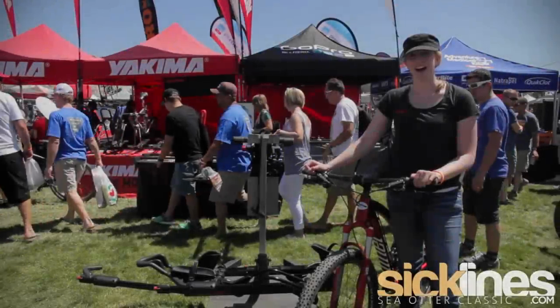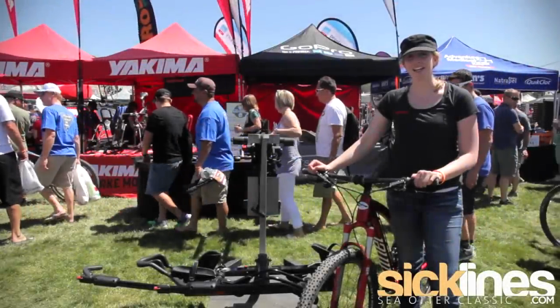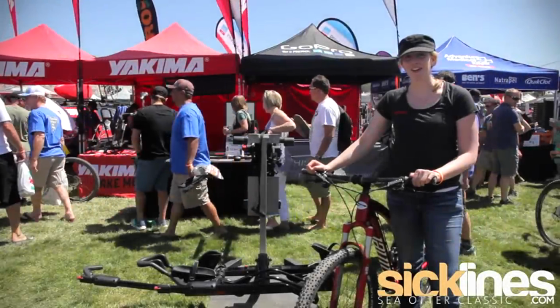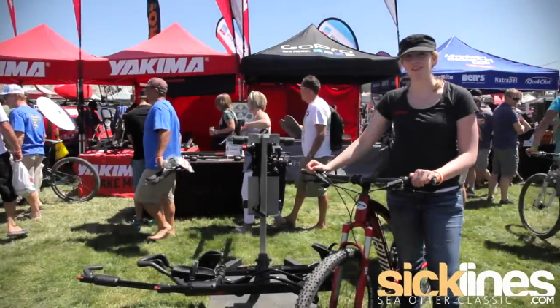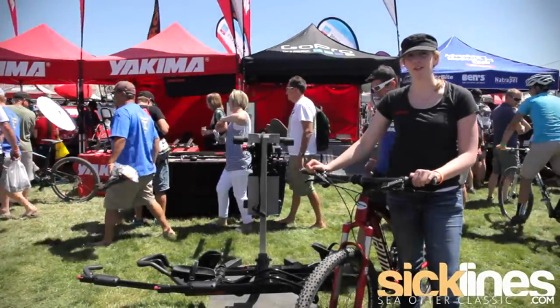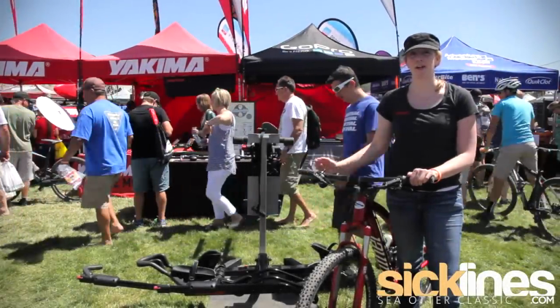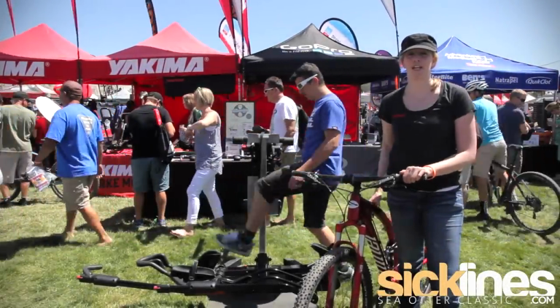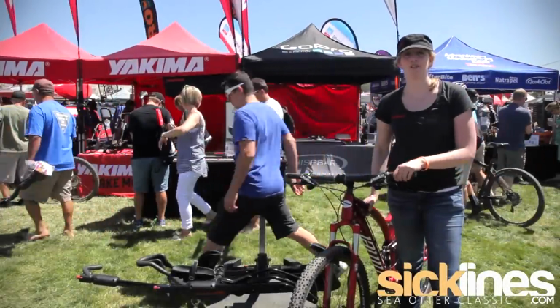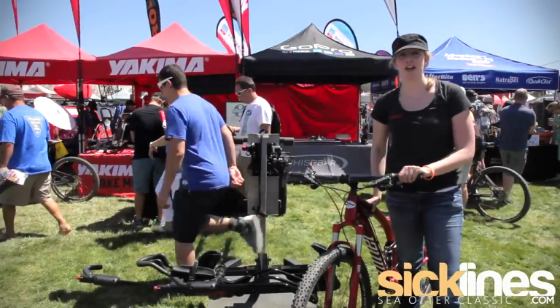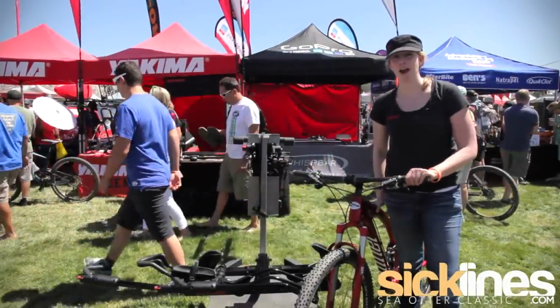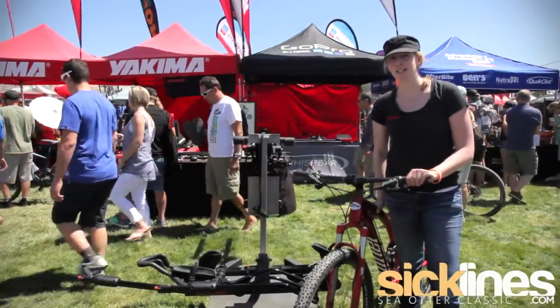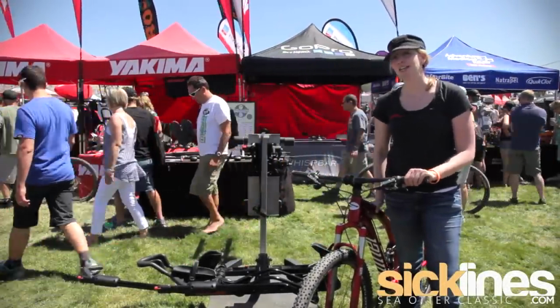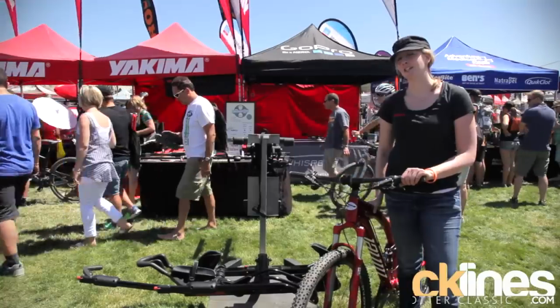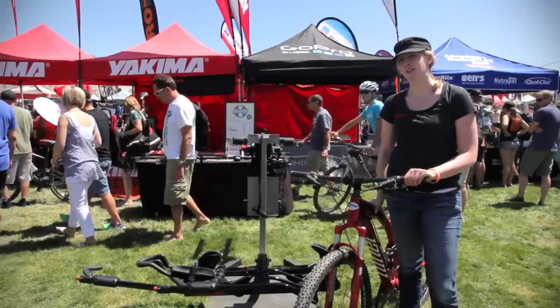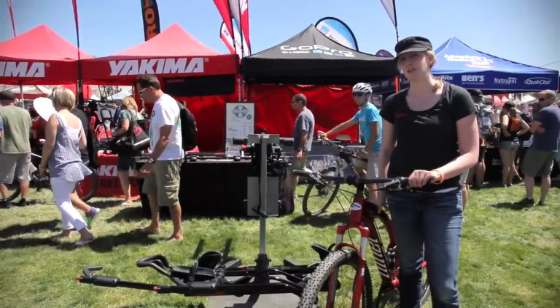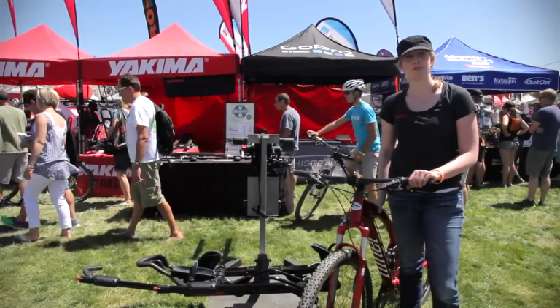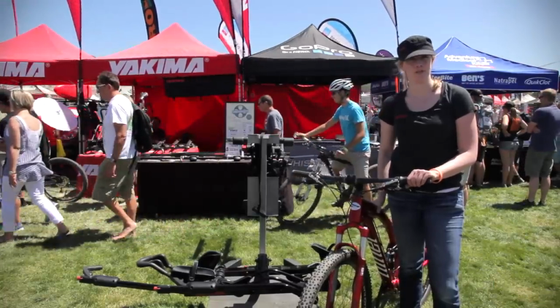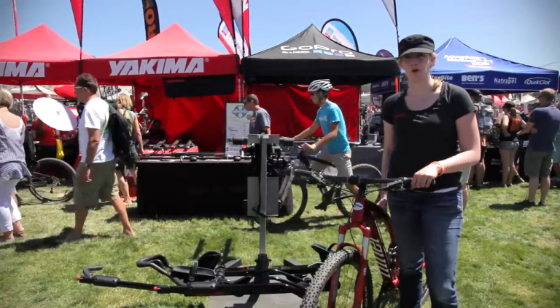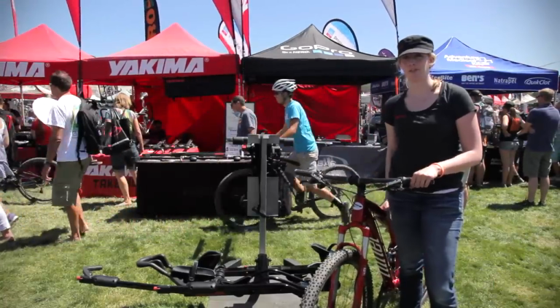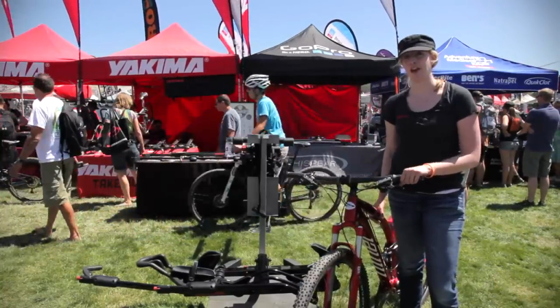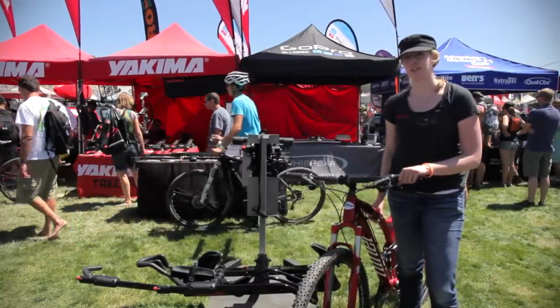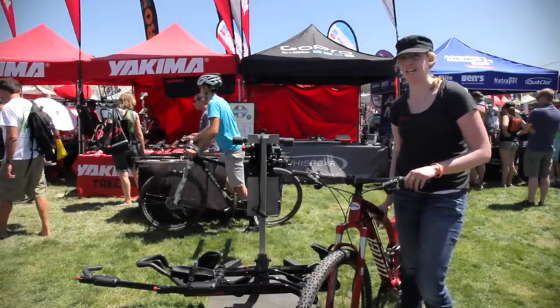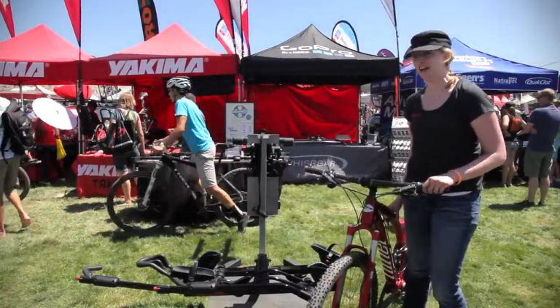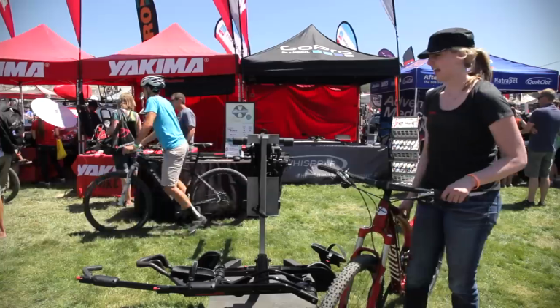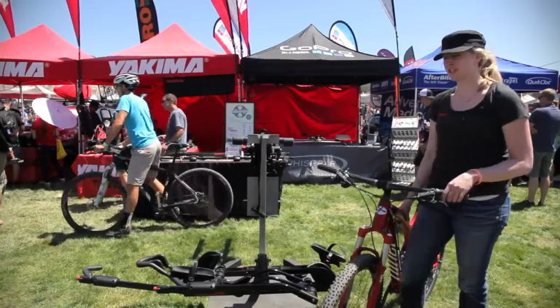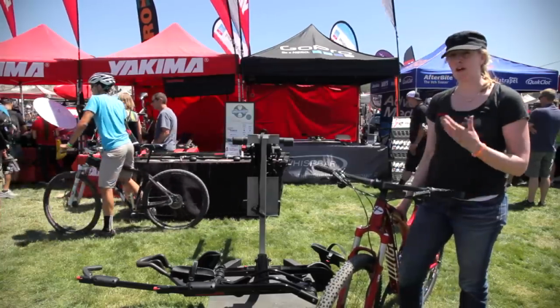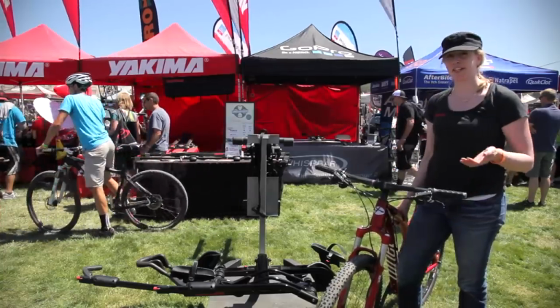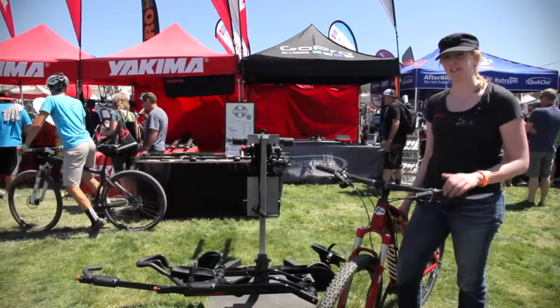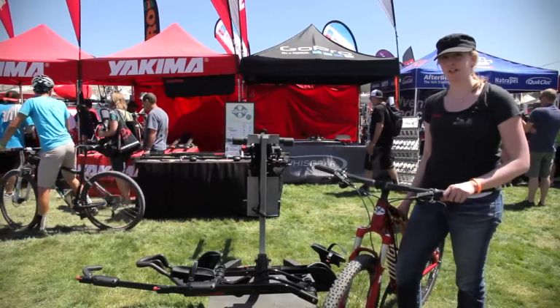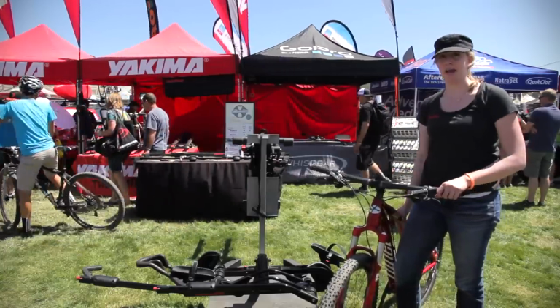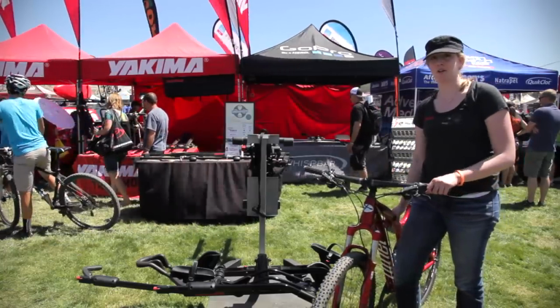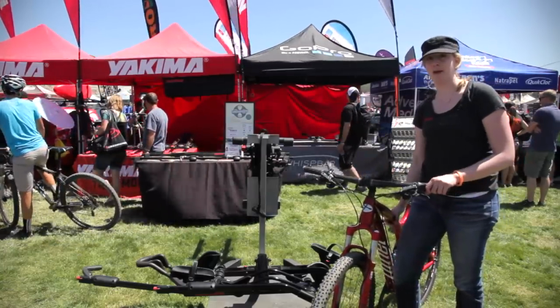Hi, I'm Kara Lever, the U.S. Marketing Manager for Yakima Products. Here to show you the new and improved Holdup for 2013. I'm going to show you how easy it is to load your bike in the Holdup.